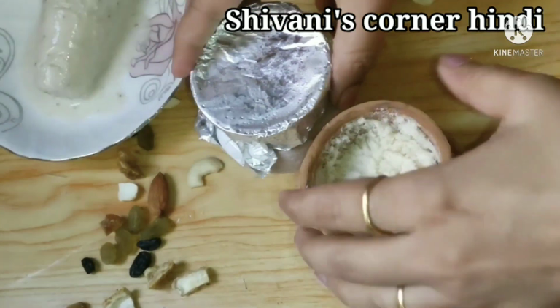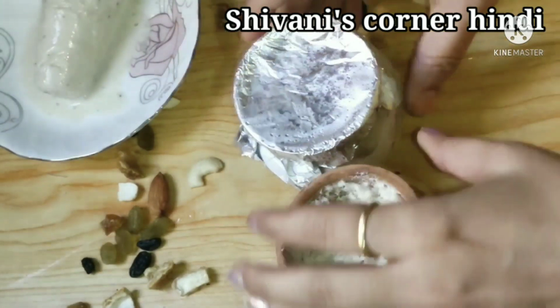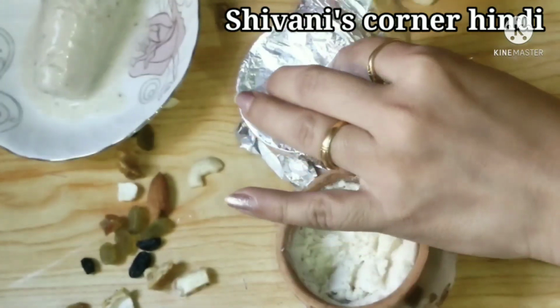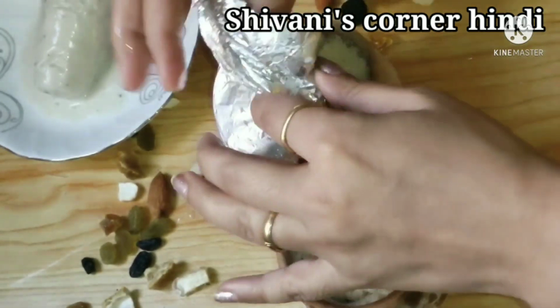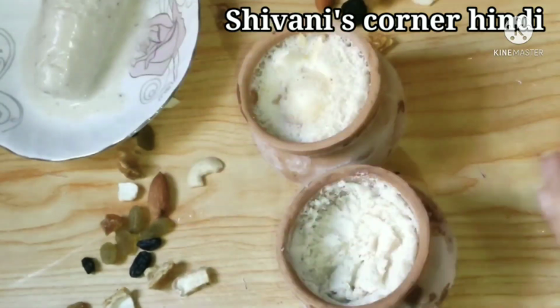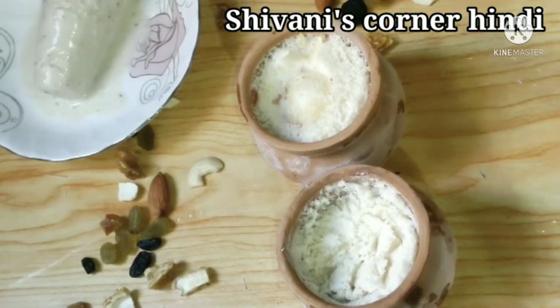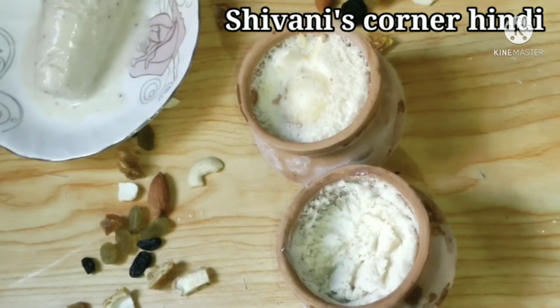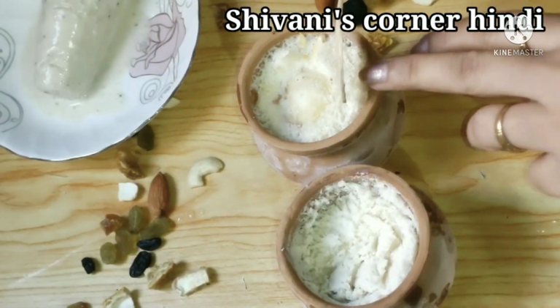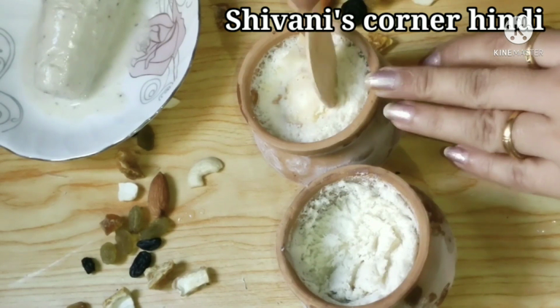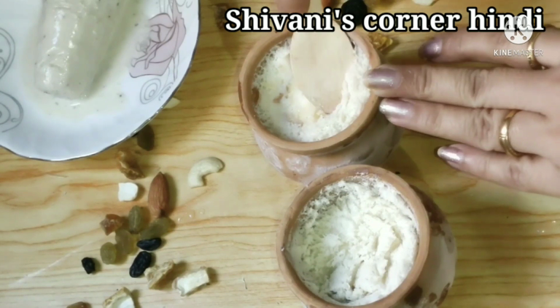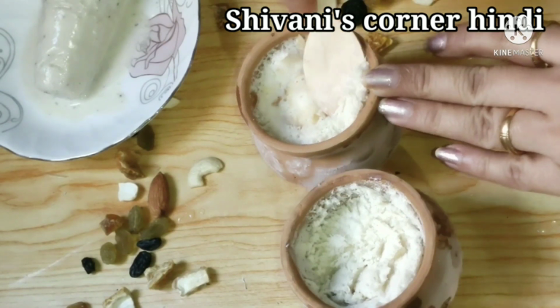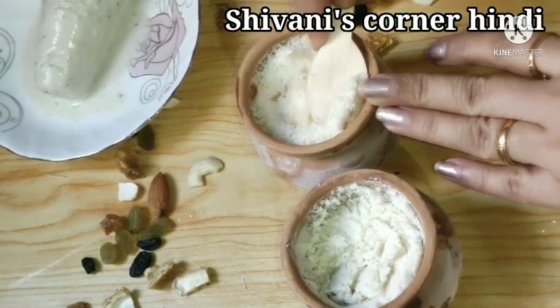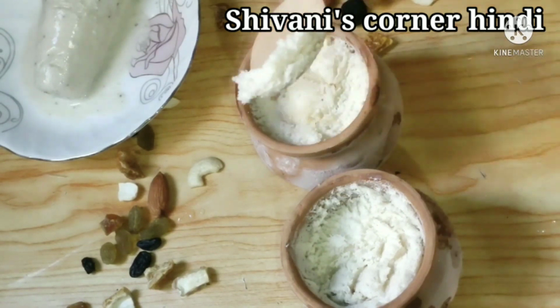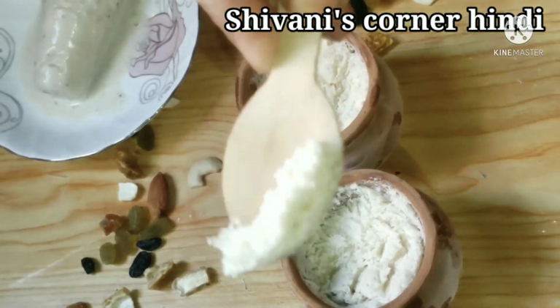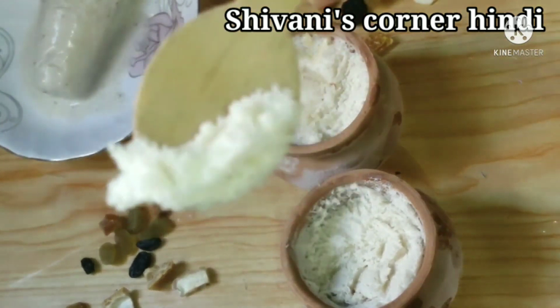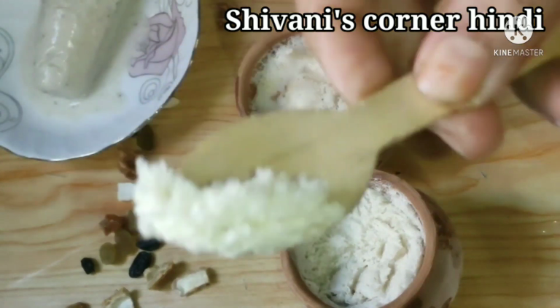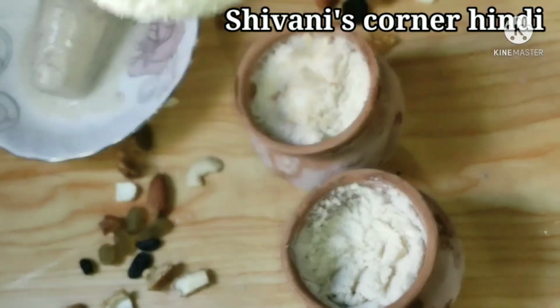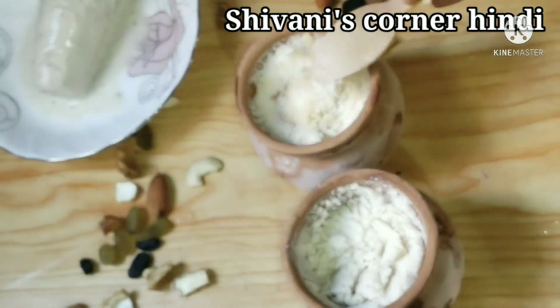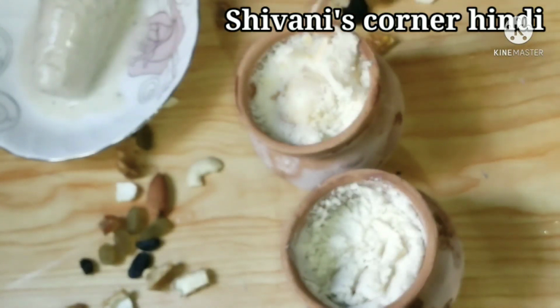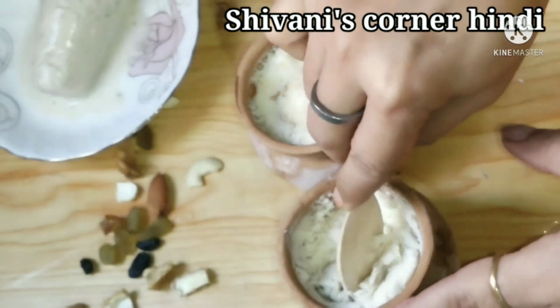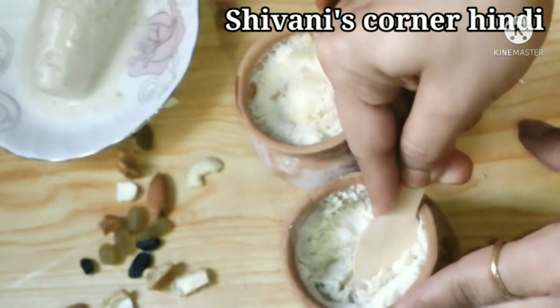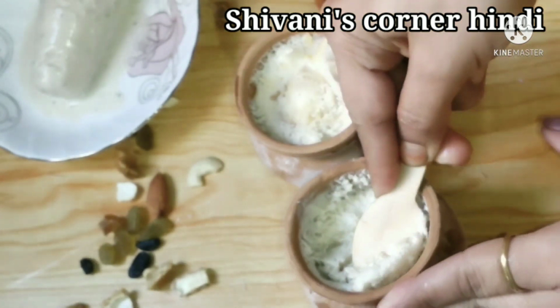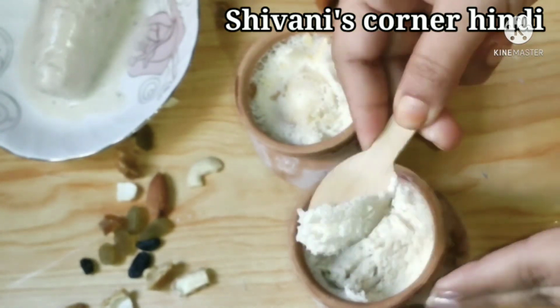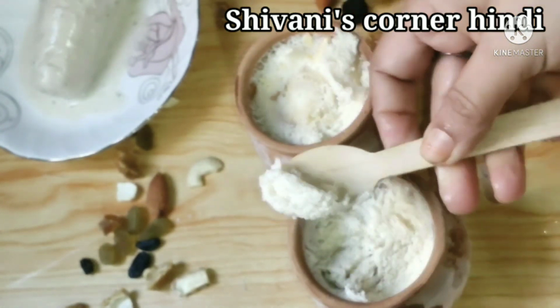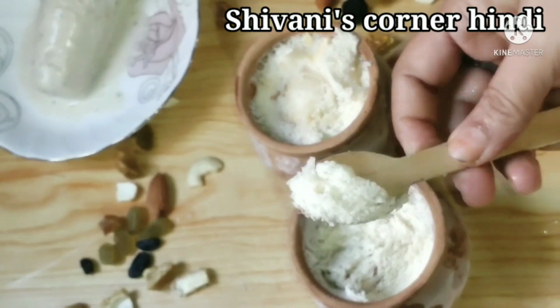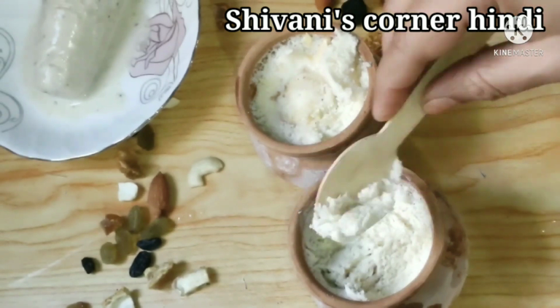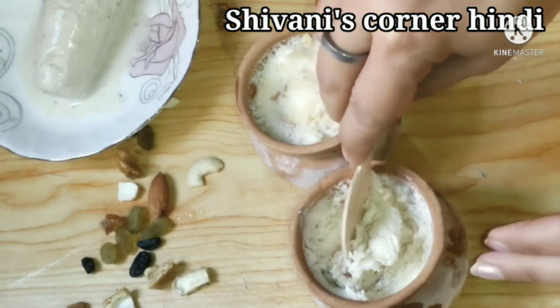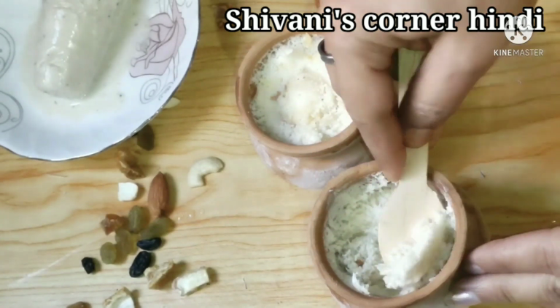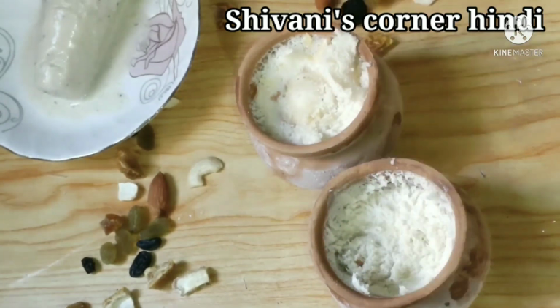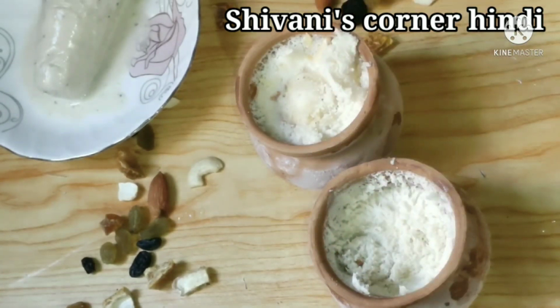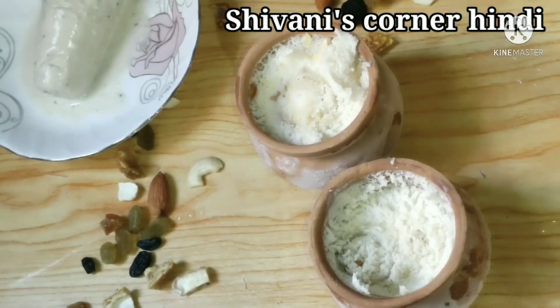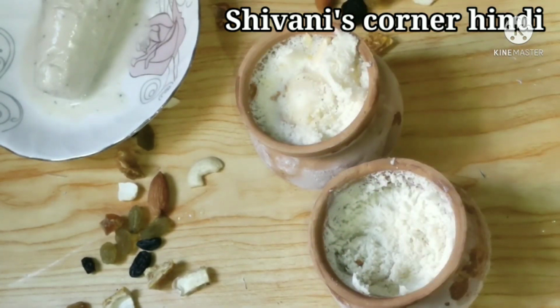You can see how tasty and tempting the kulfi is — I have made it in my house and it is a bit like bazaar style. Let's make this kulfi.